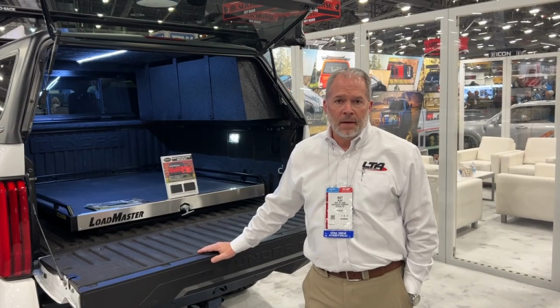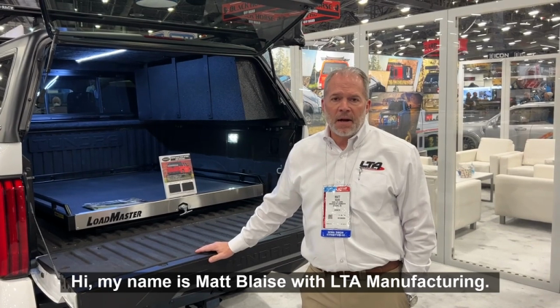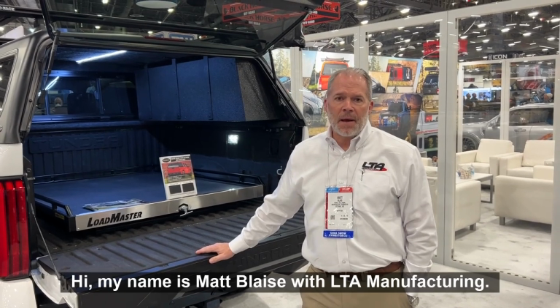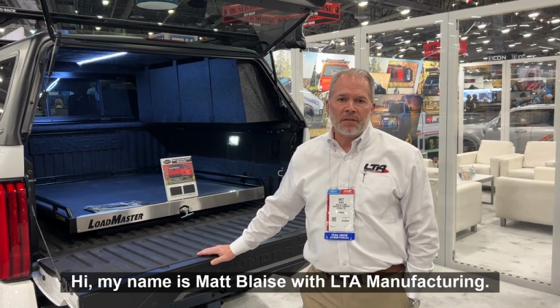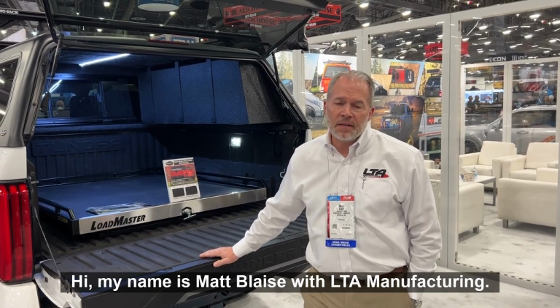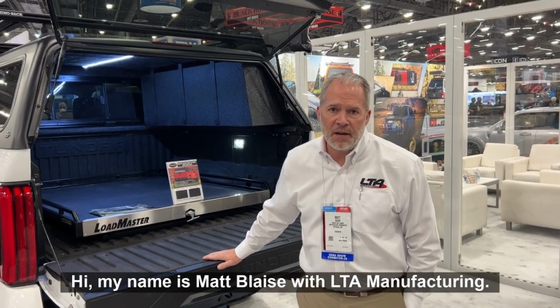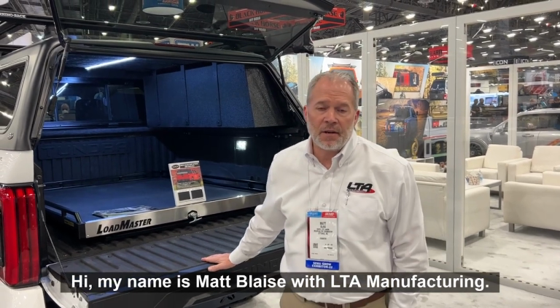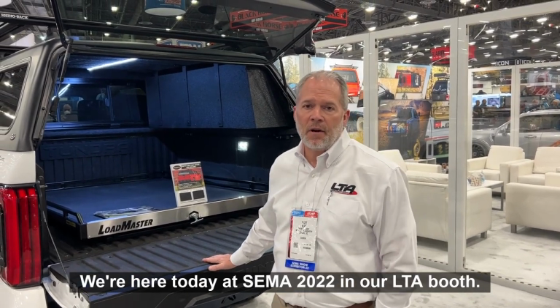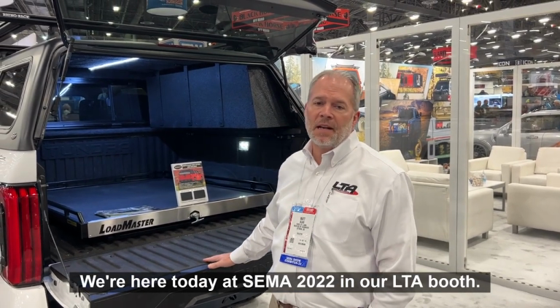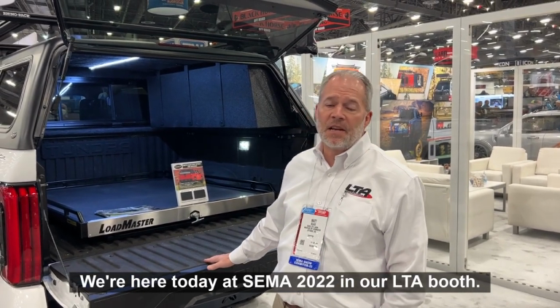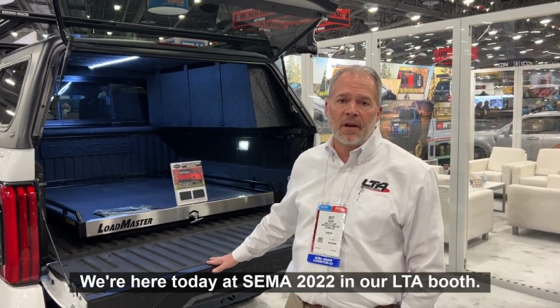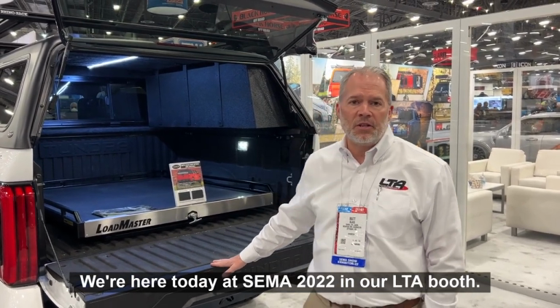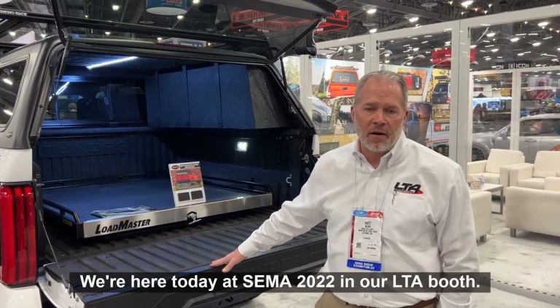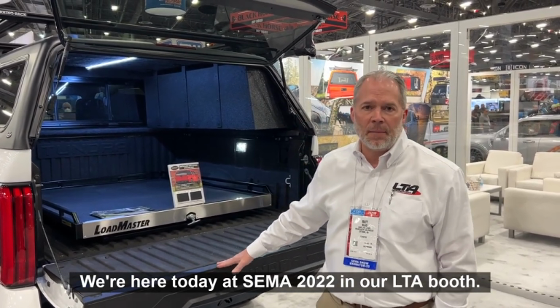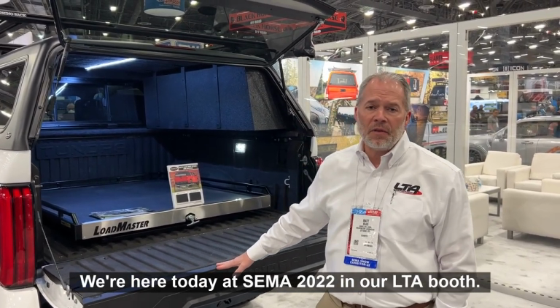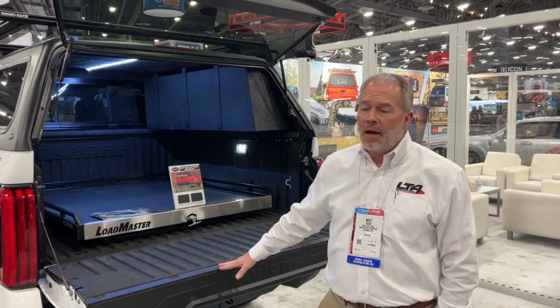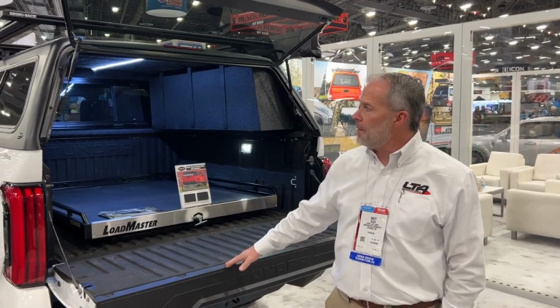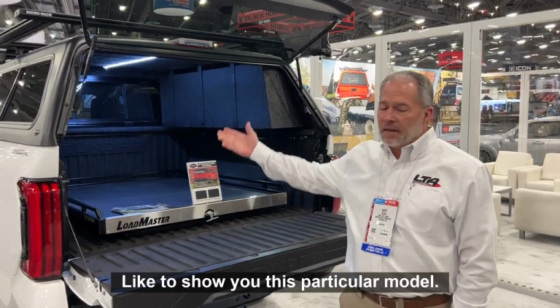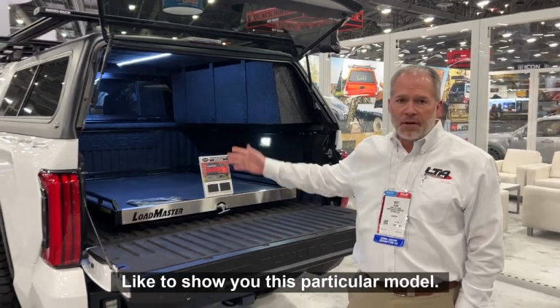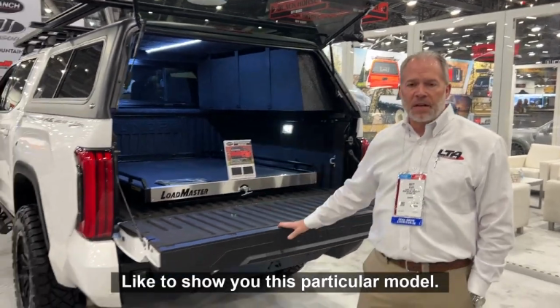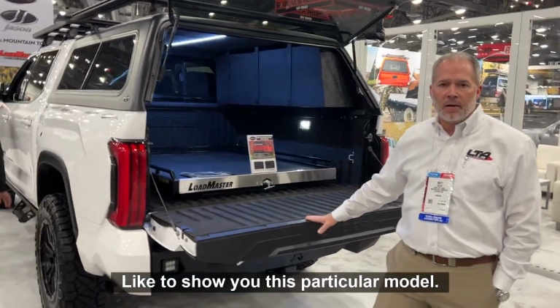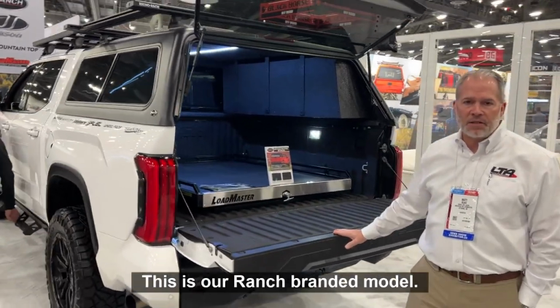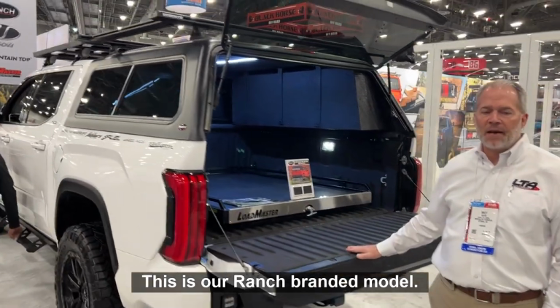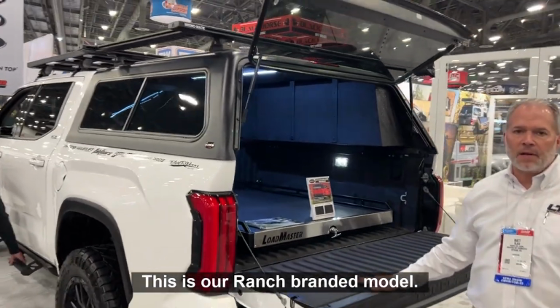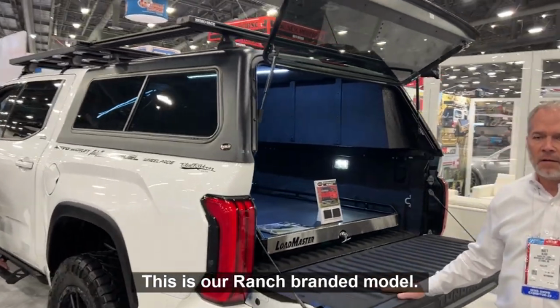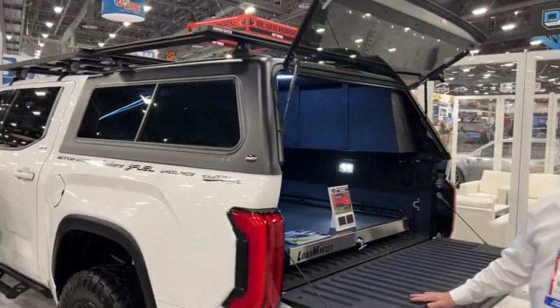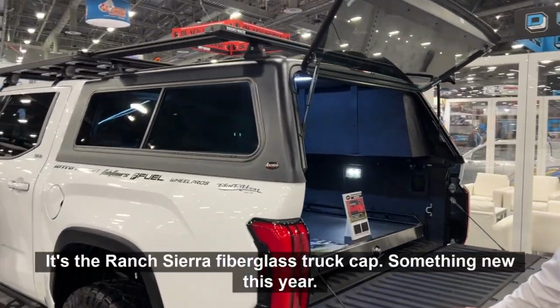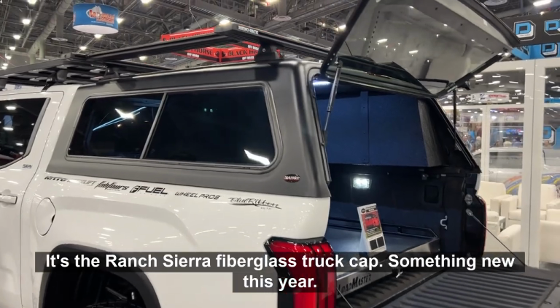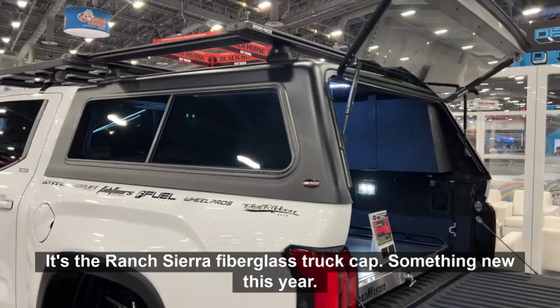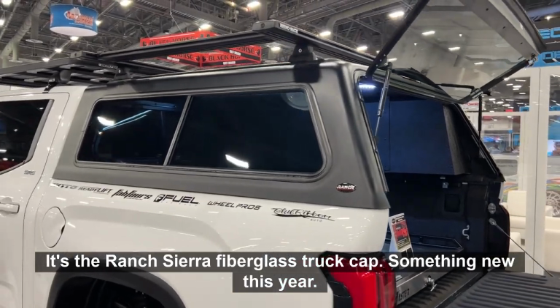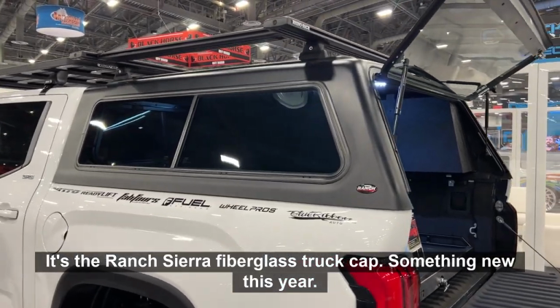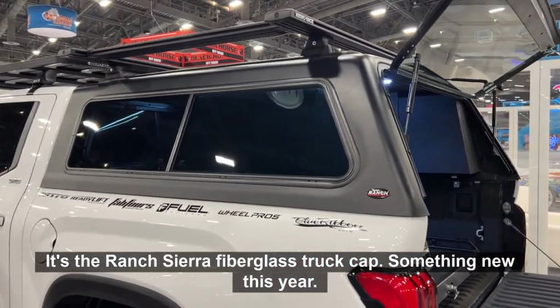Hi, my name is Matt Blaise with LTA Manufacturing. We're here today at SEMA 2022 in our LTA booth. I'd like to show you this particular model — this is our Ranch branded model, the Ranch Sierra fiberglass truck cap.